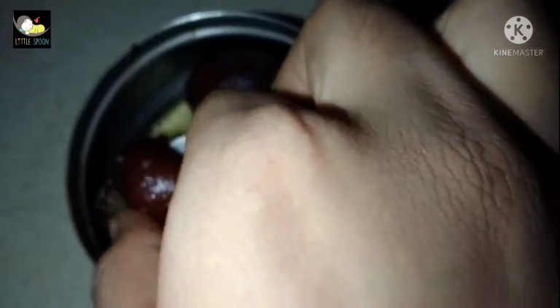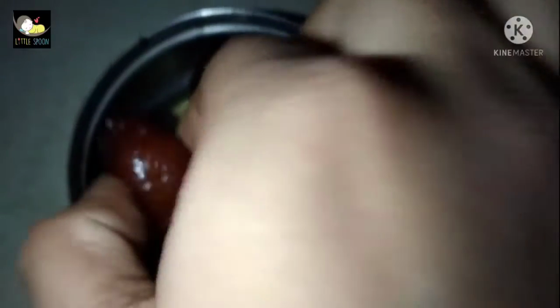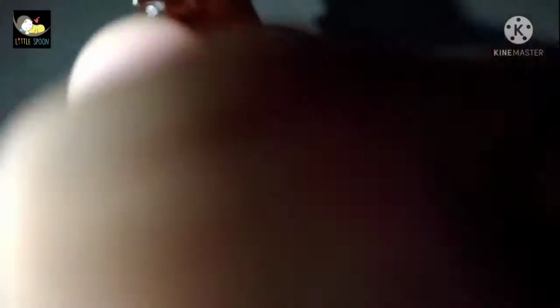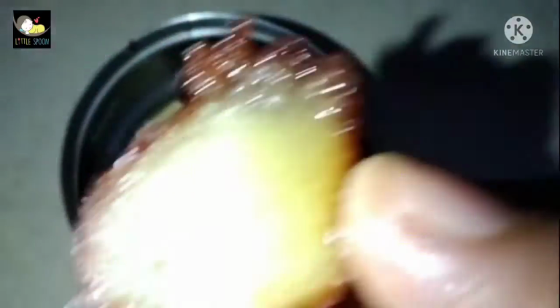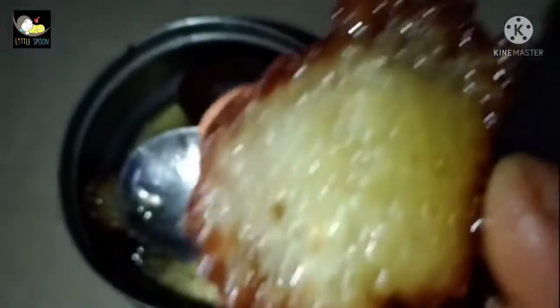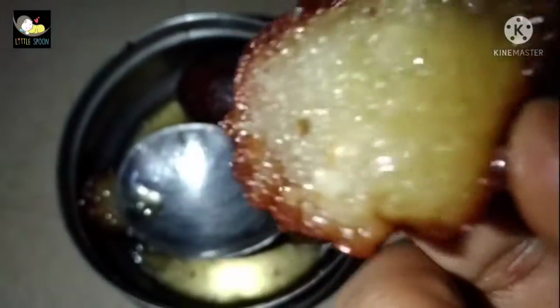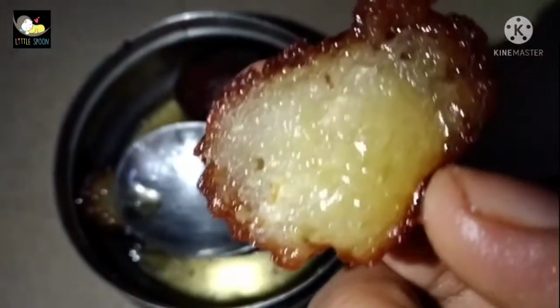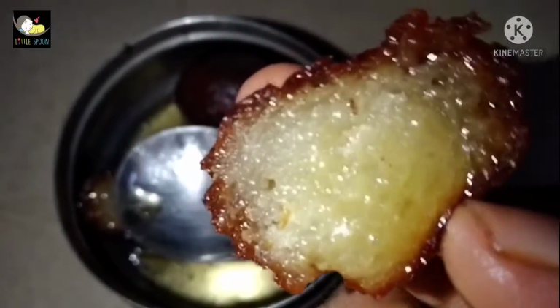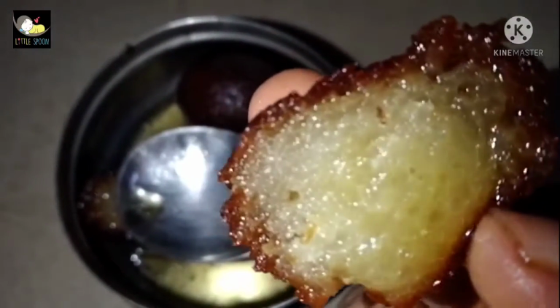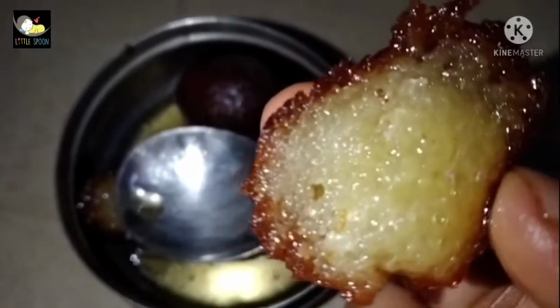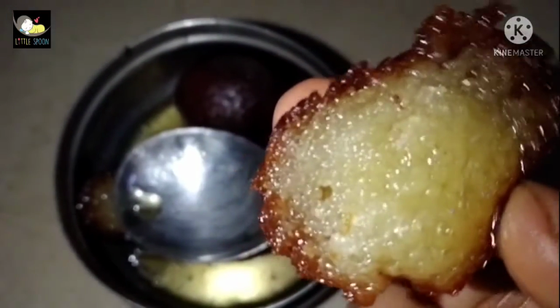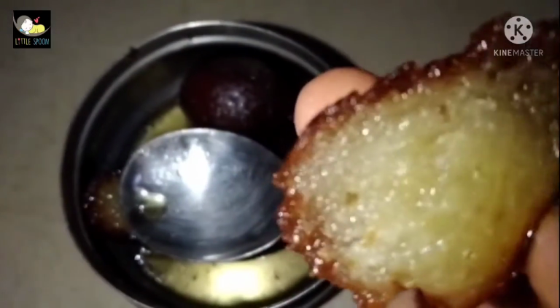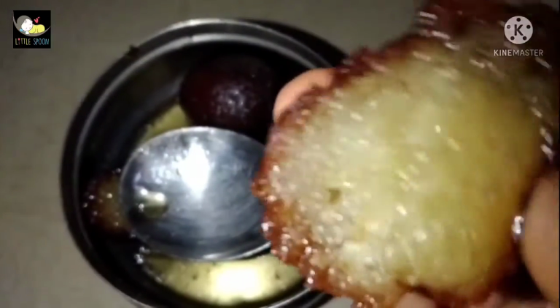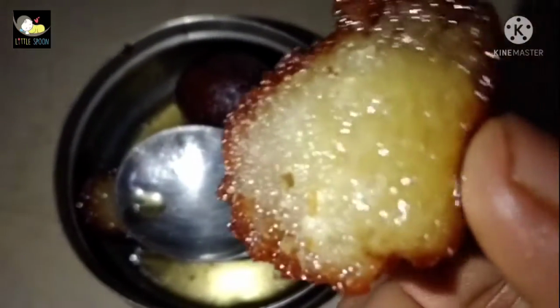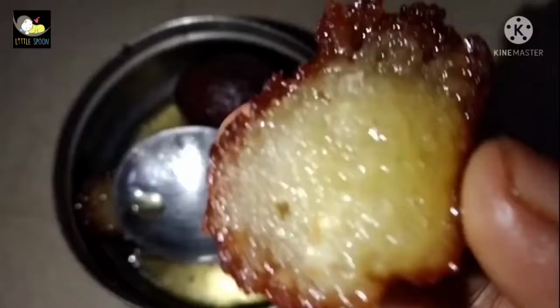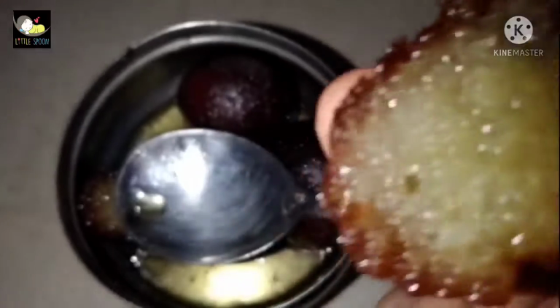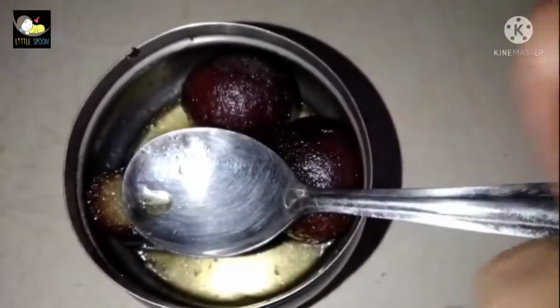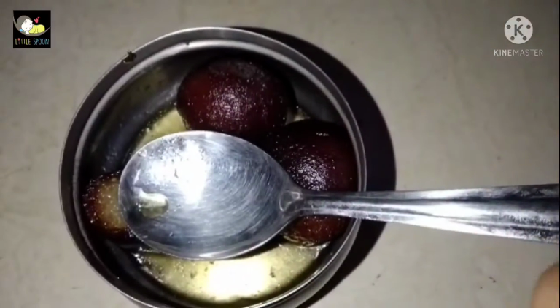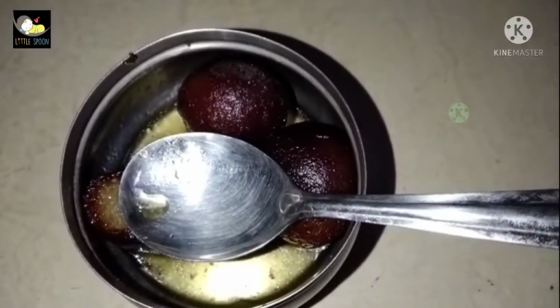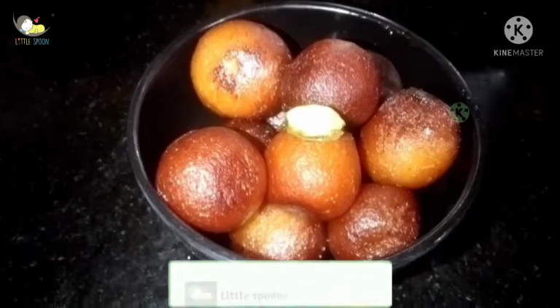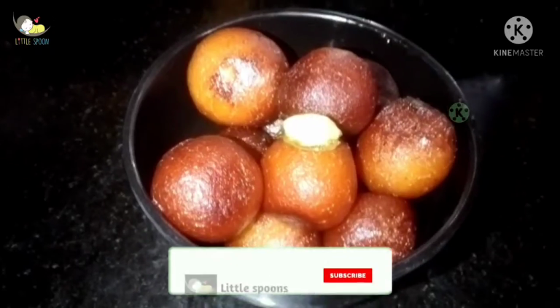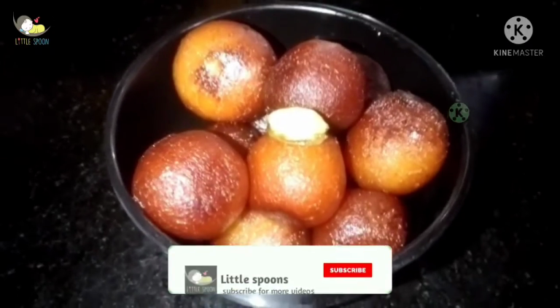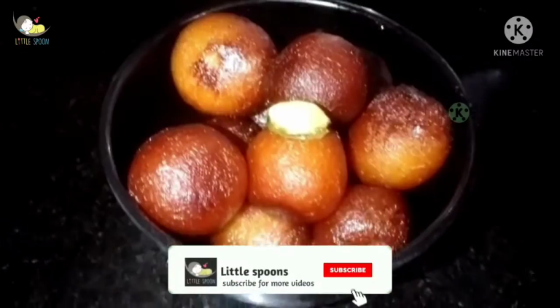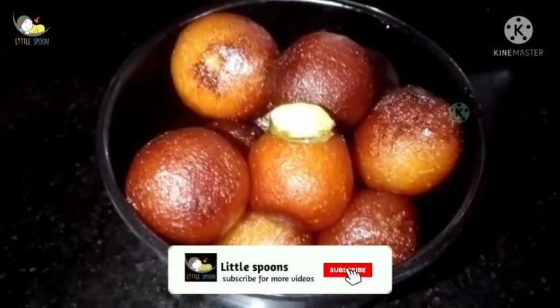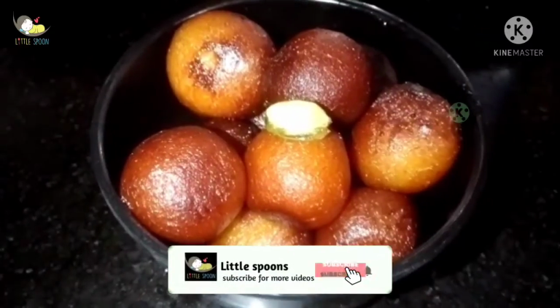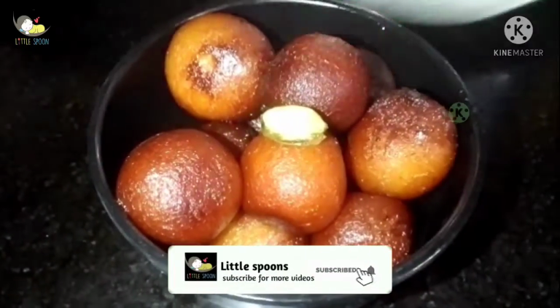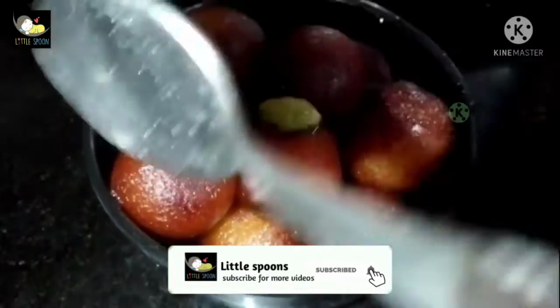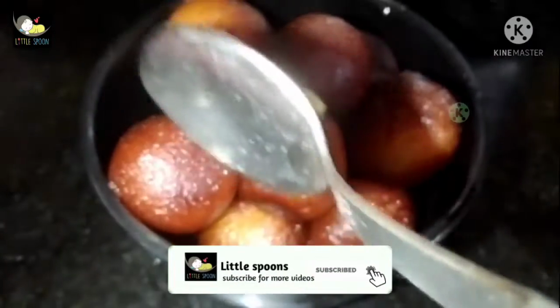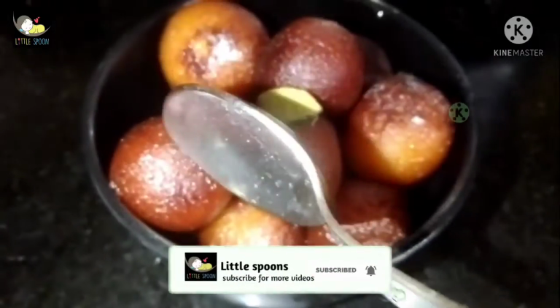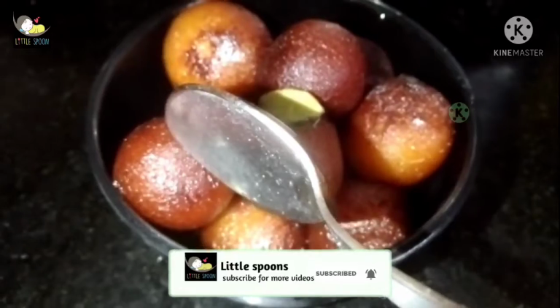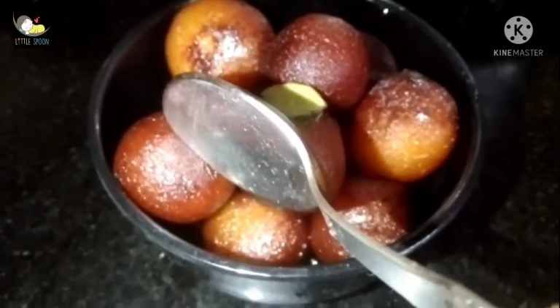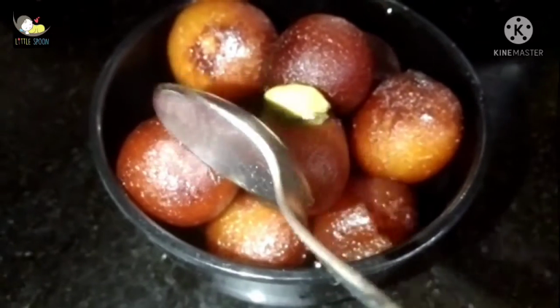You will be able to make it instantly. If you like this recipe, subscribe to our channel. If you like this video, click the bell icon.